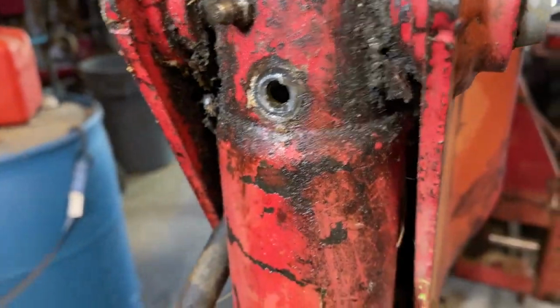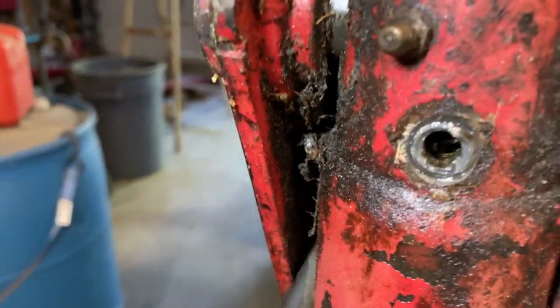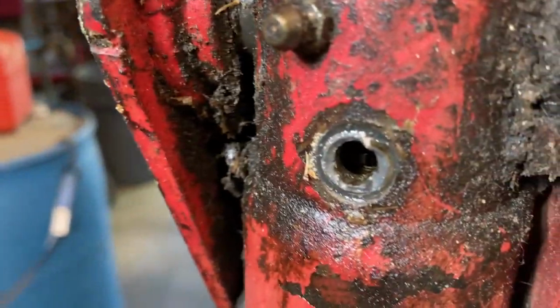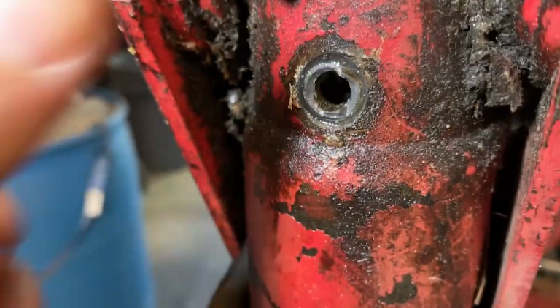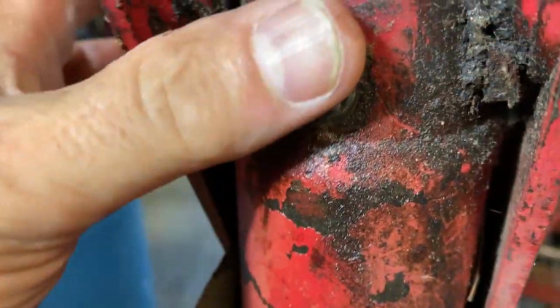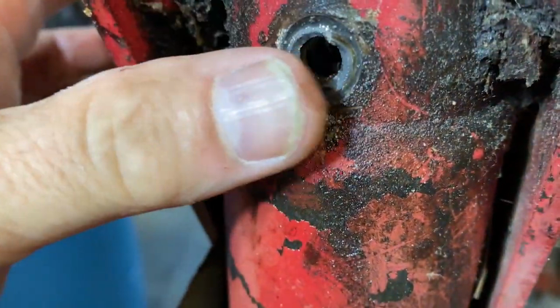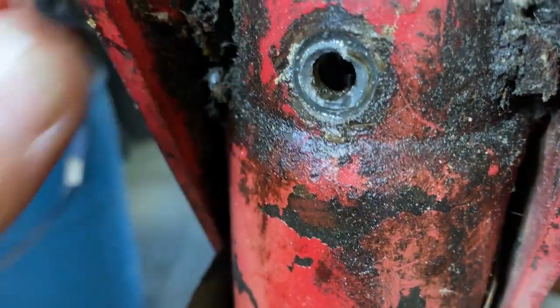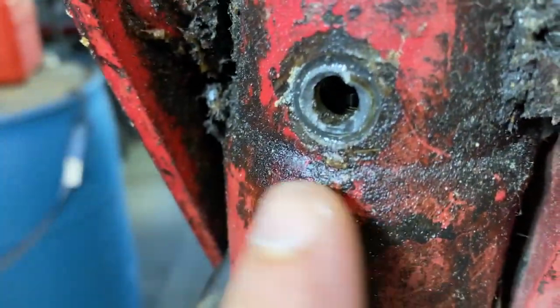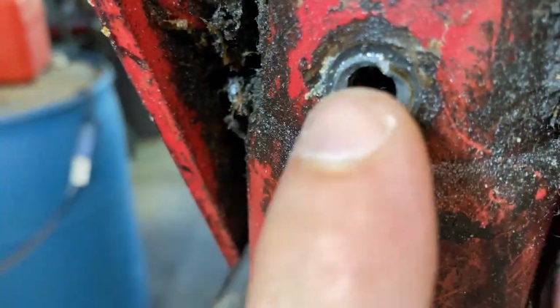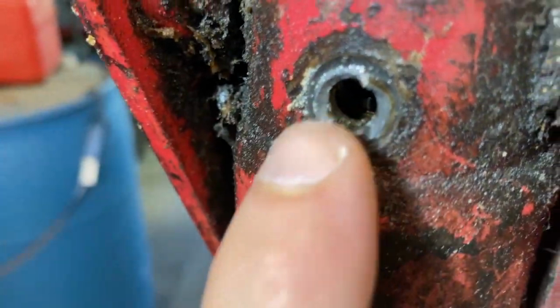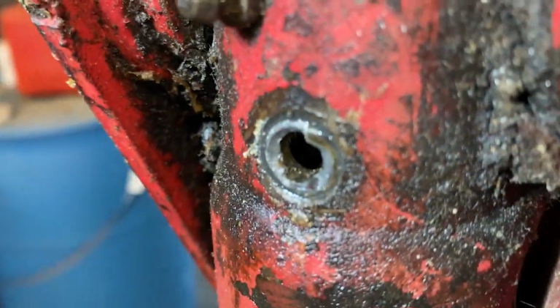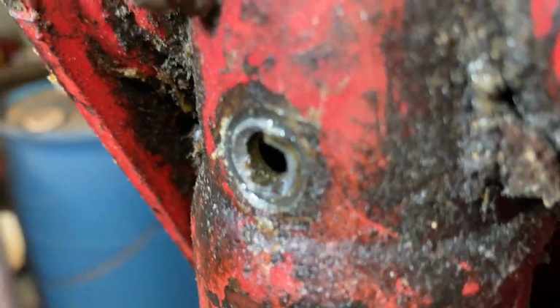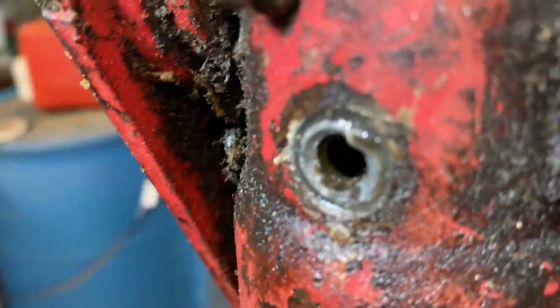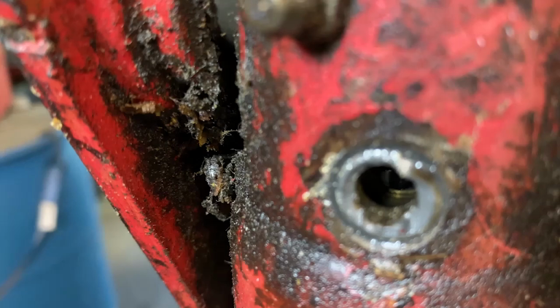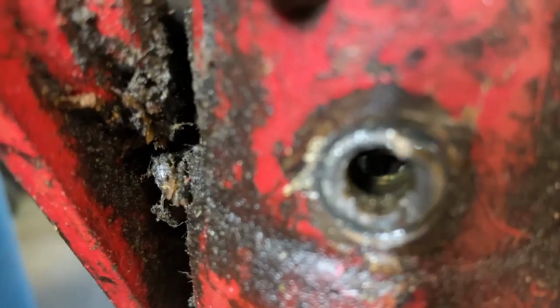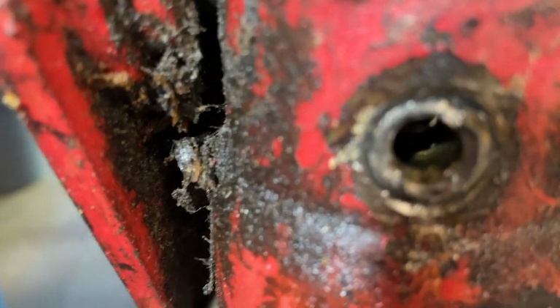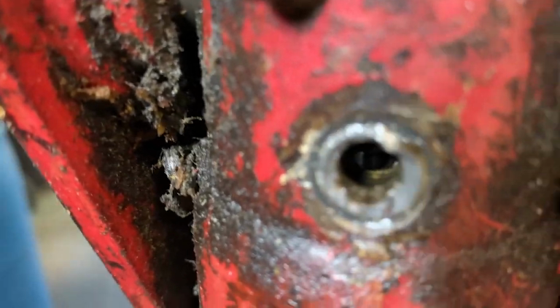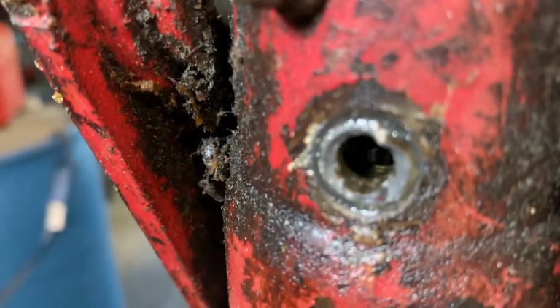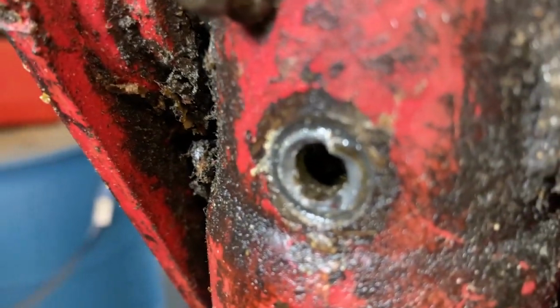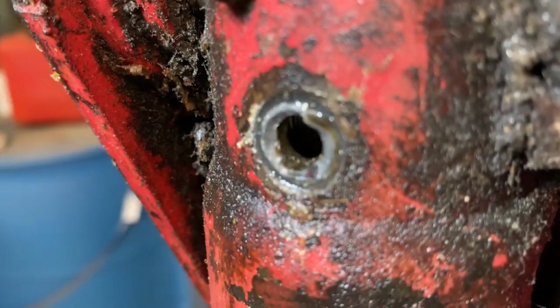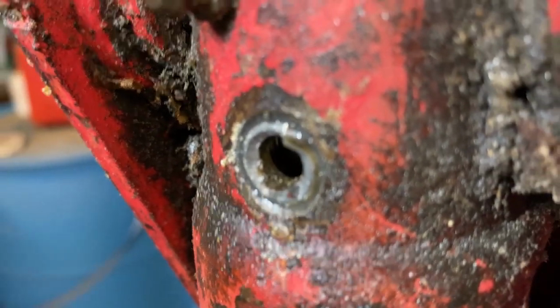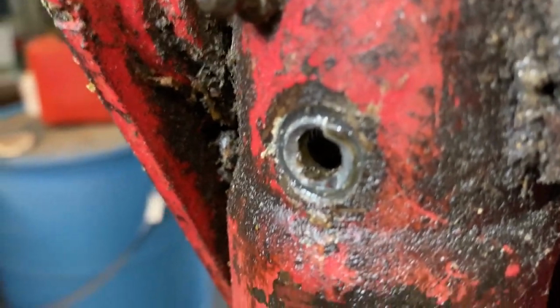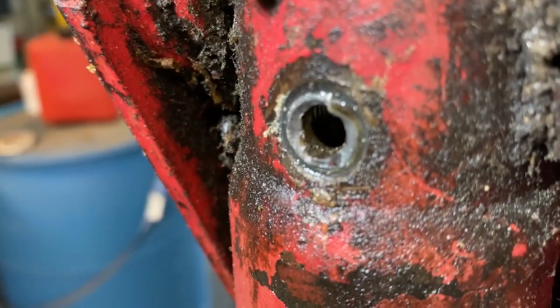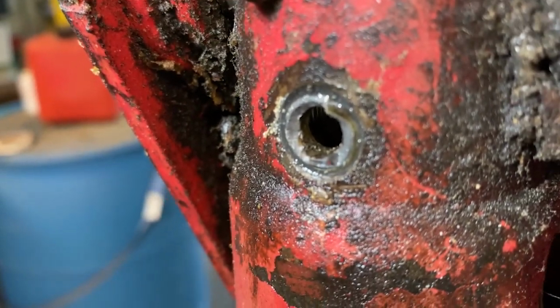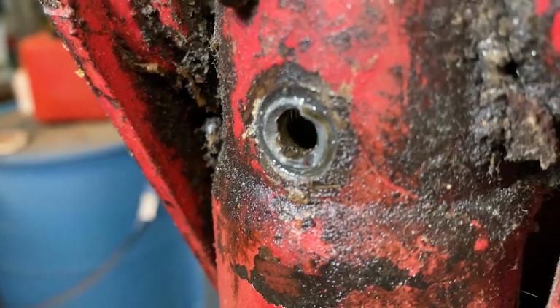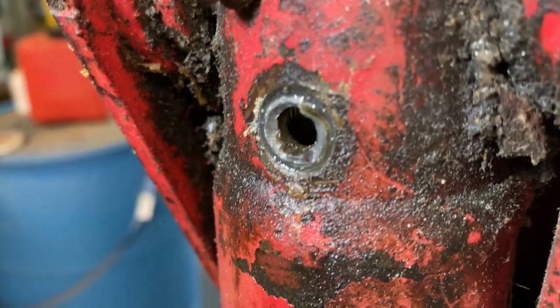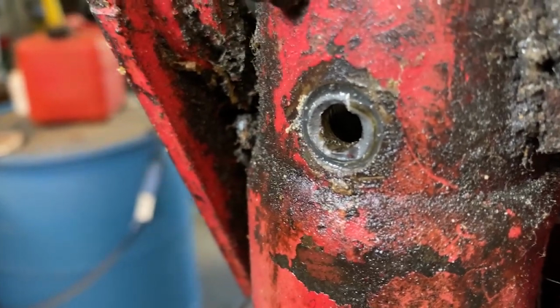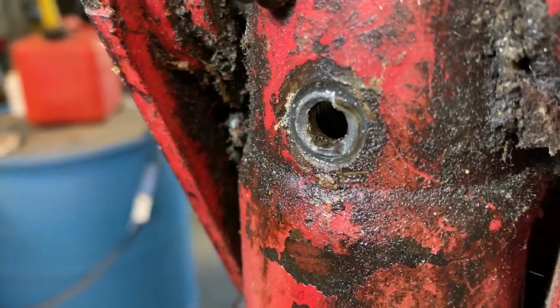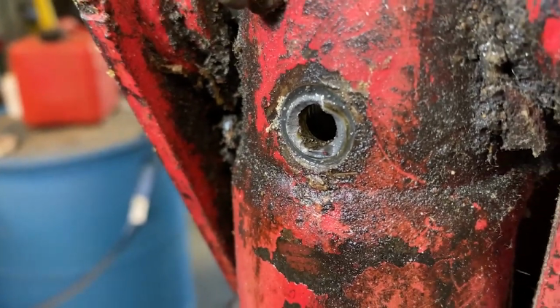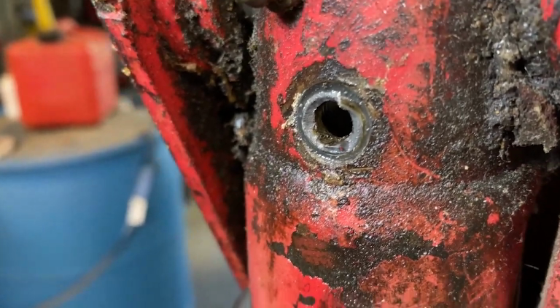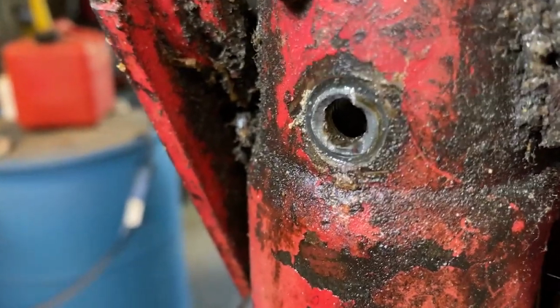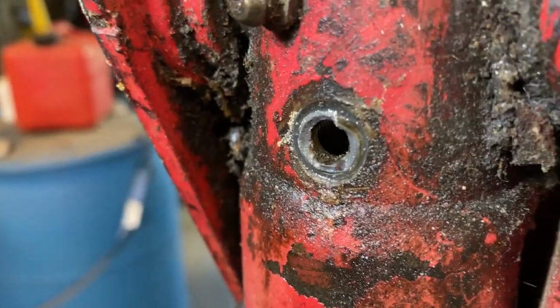The problem is, as you can see, that is pretty well flushed. You really can't grab a hold of anything, so you've got to have a special tool to get it out. As I mentioned, we're focusing on easy outs or extractor tools and things like that.